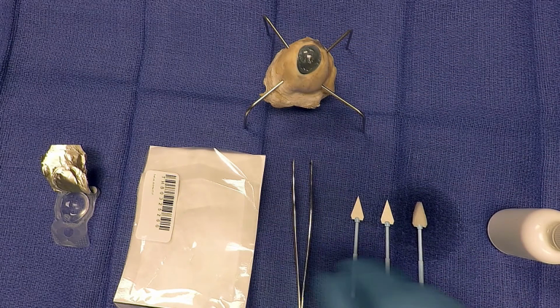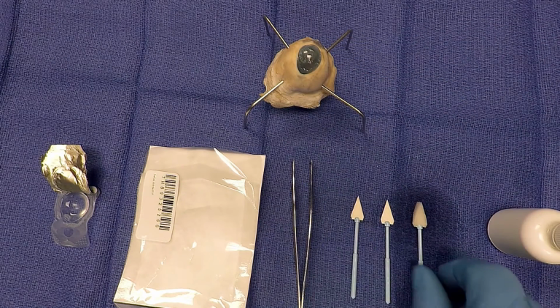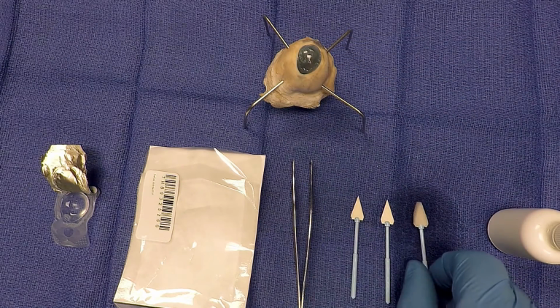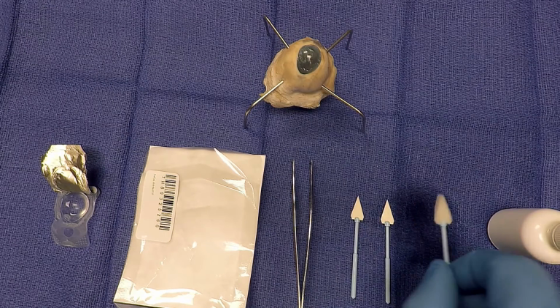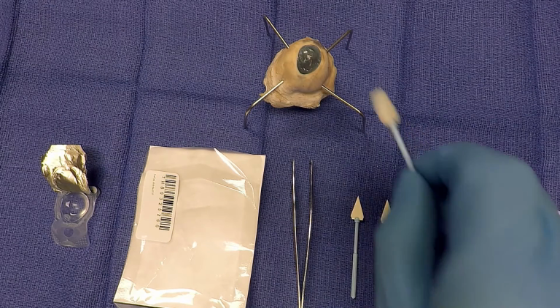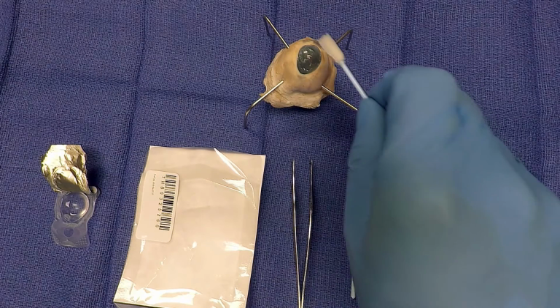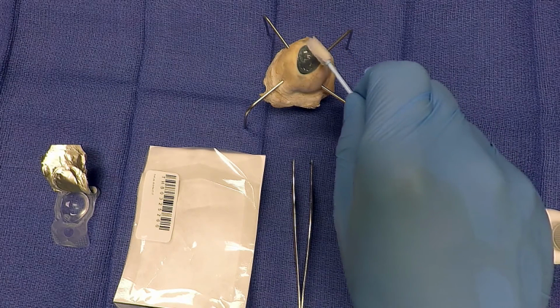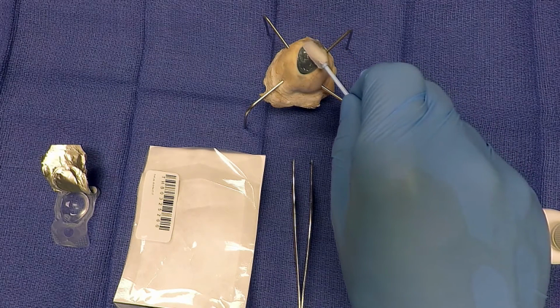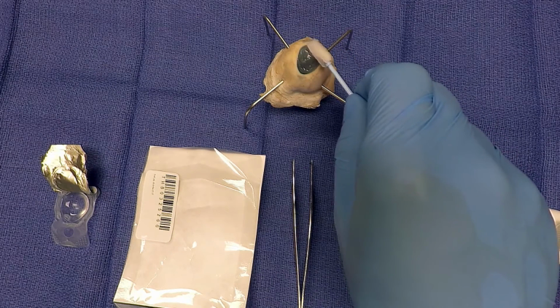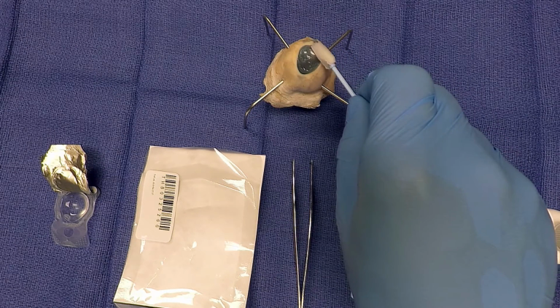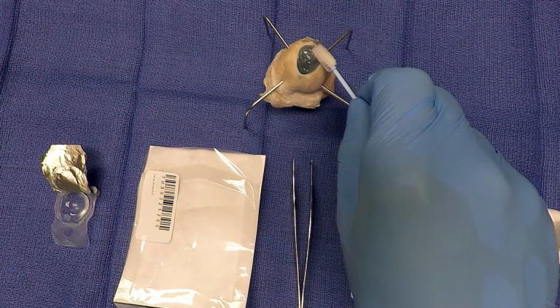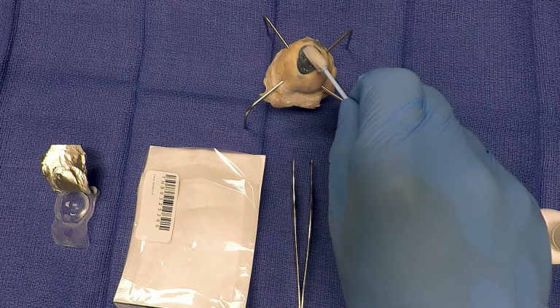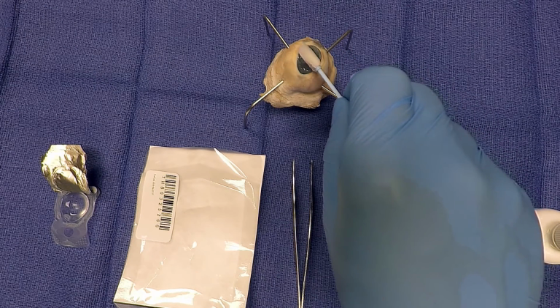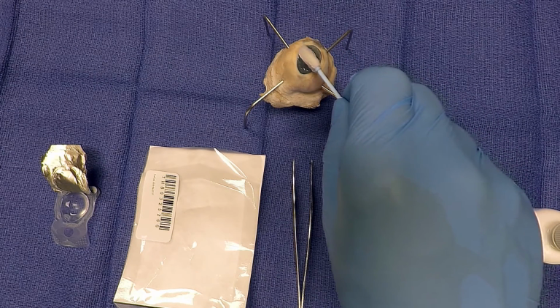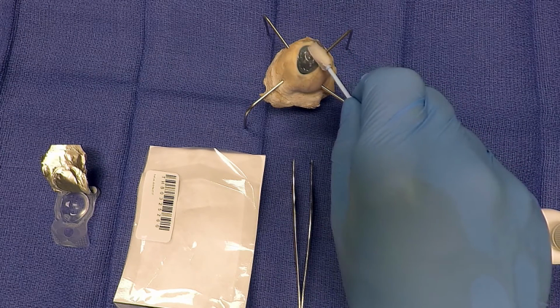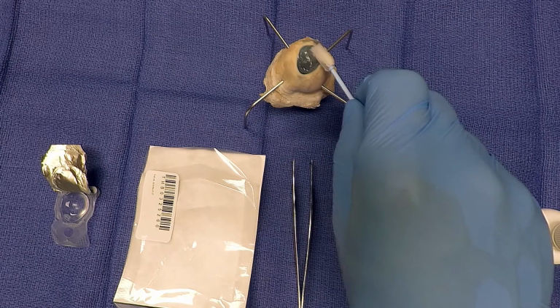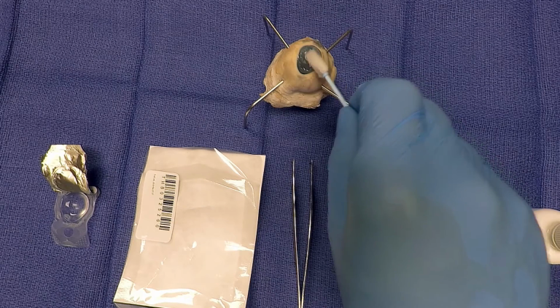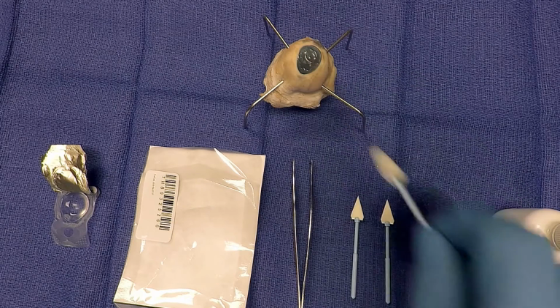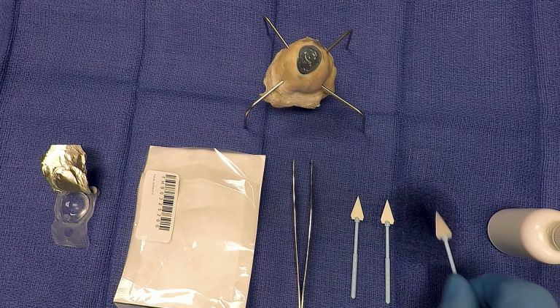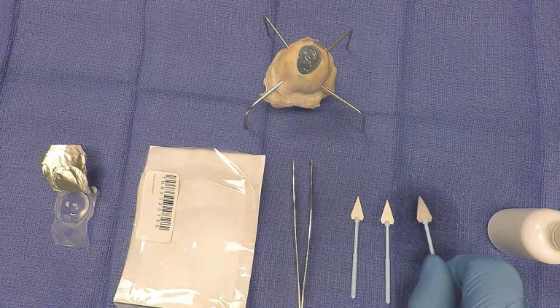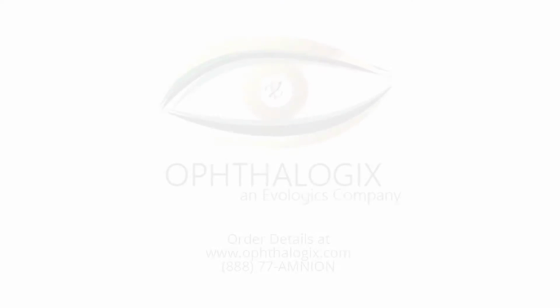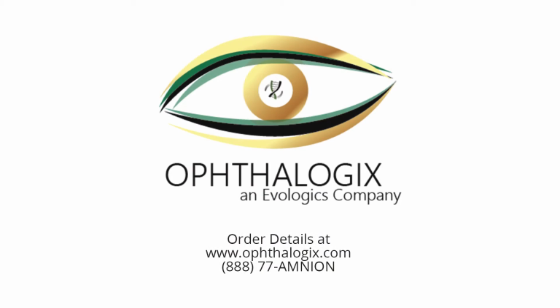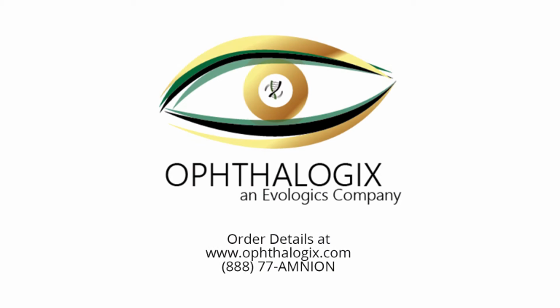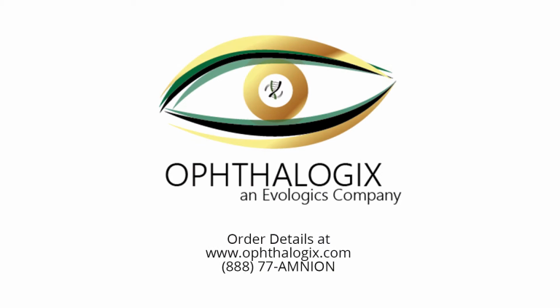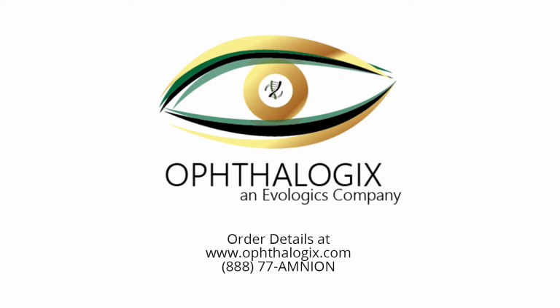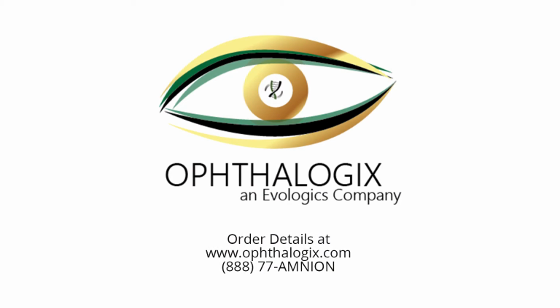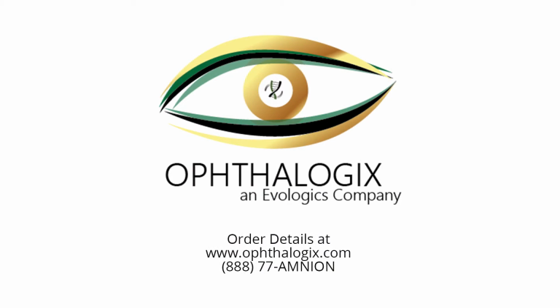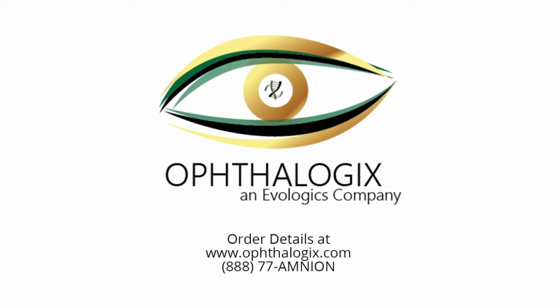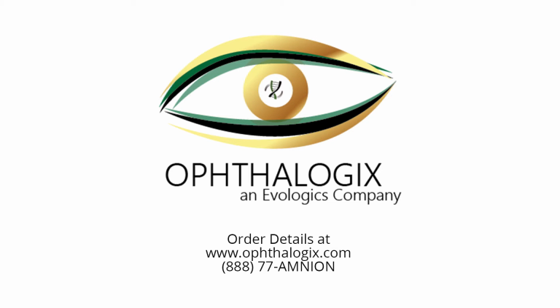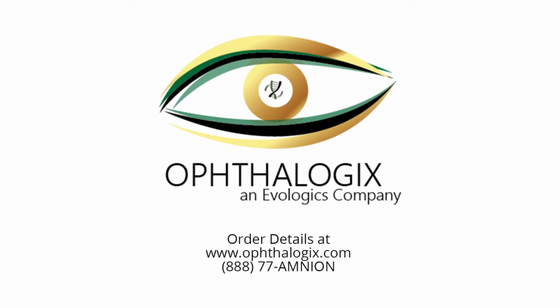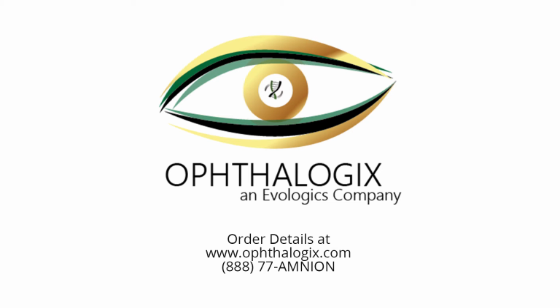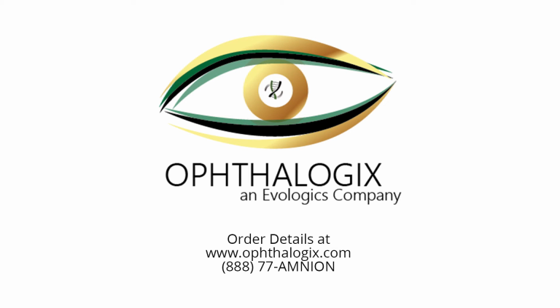The surgeon can then place an antibiotic drop over the eye if preferred. Using this antibiotic drop will not affect the properties or healing process of the amniotic membrane. Thank you.